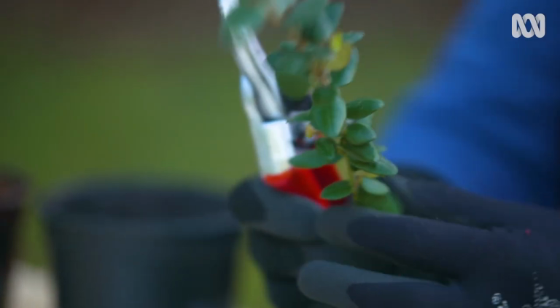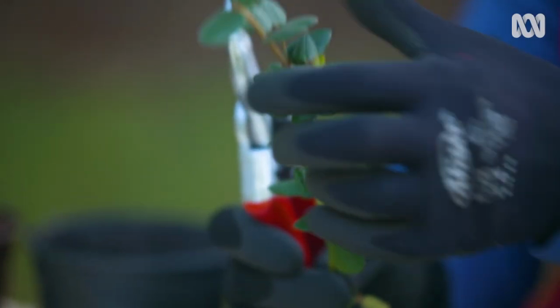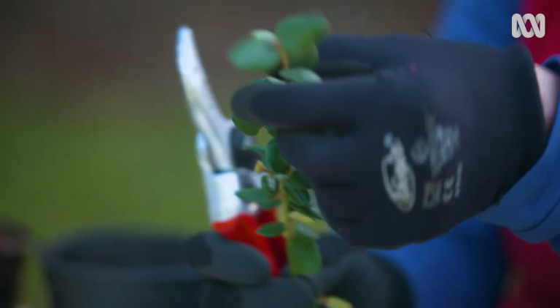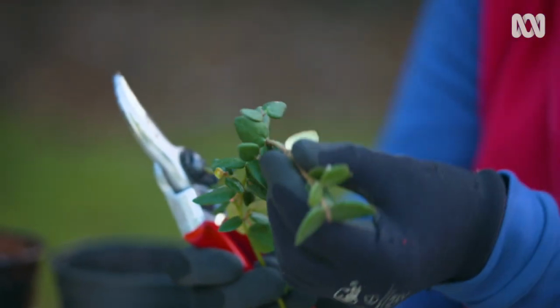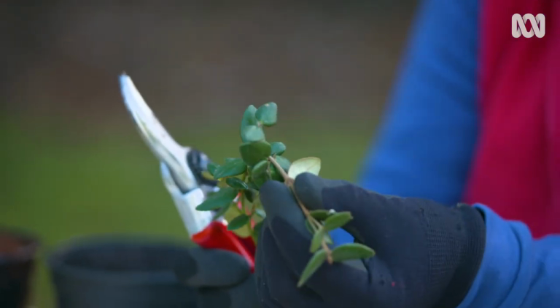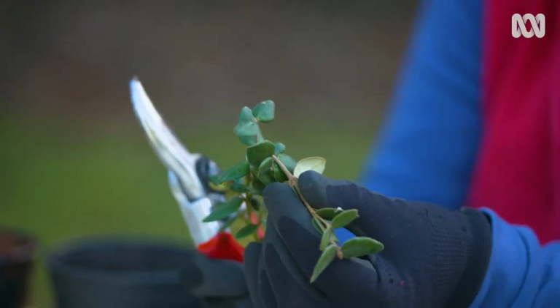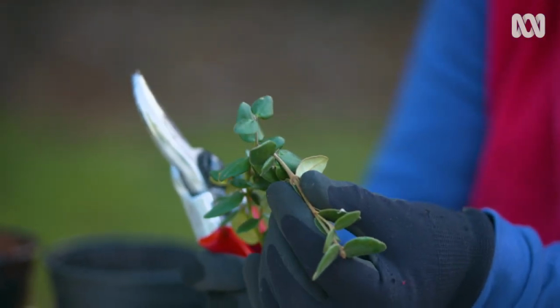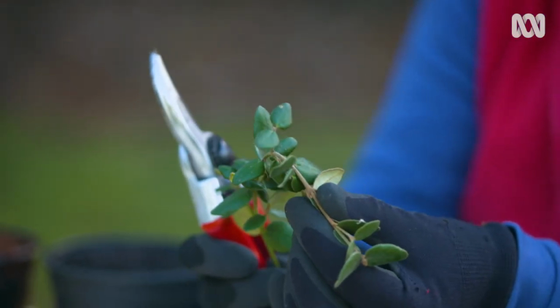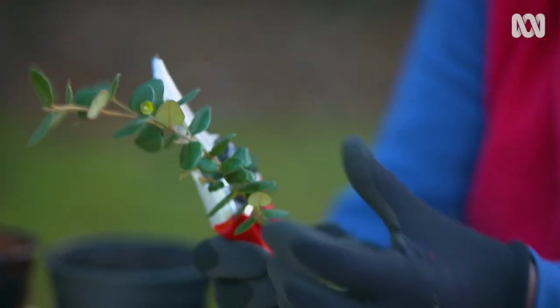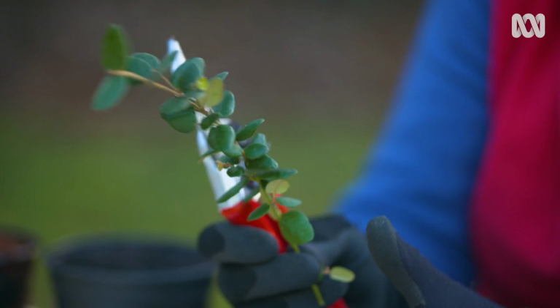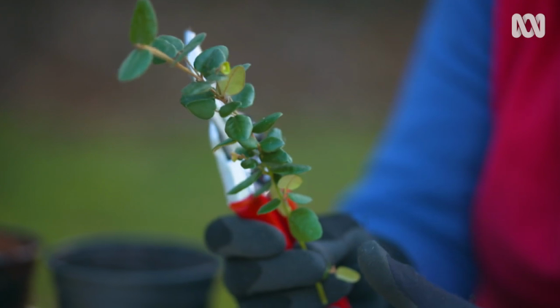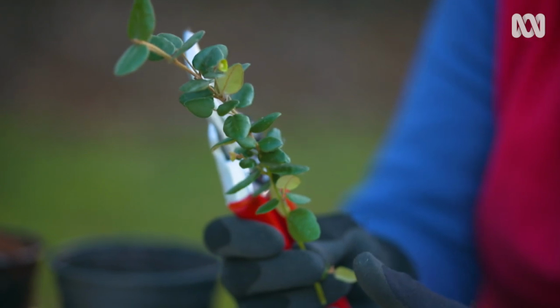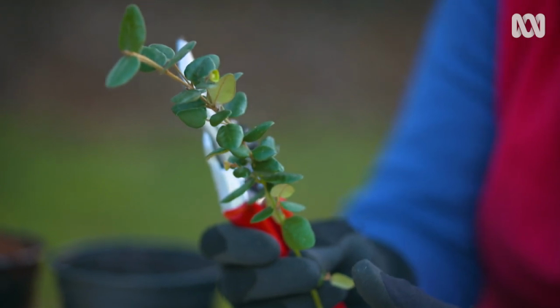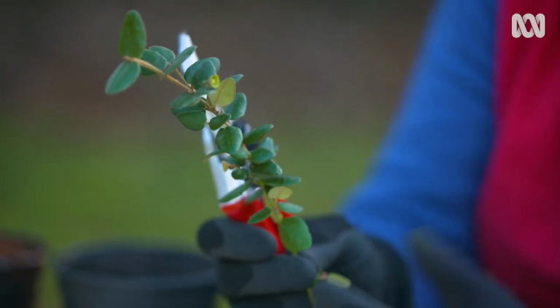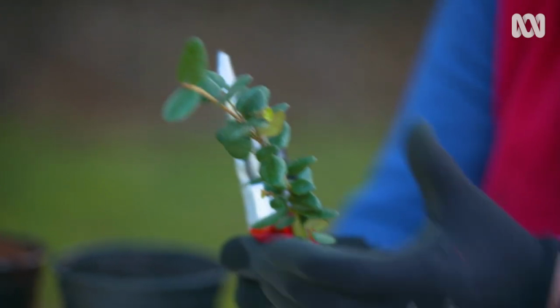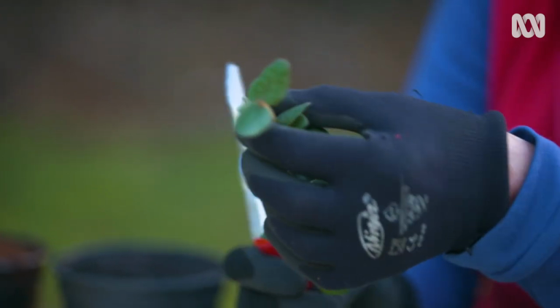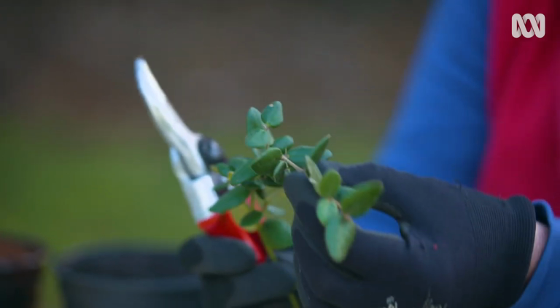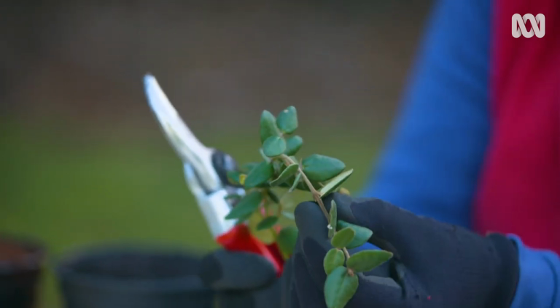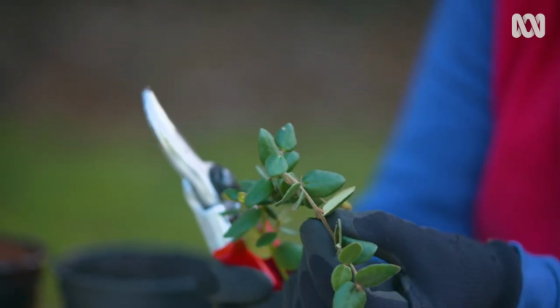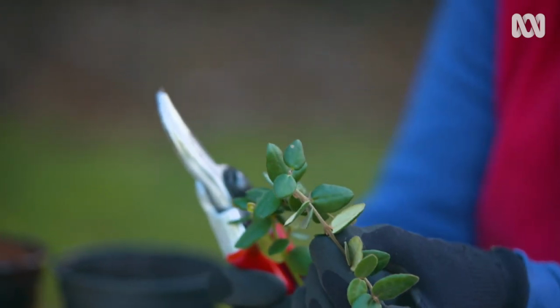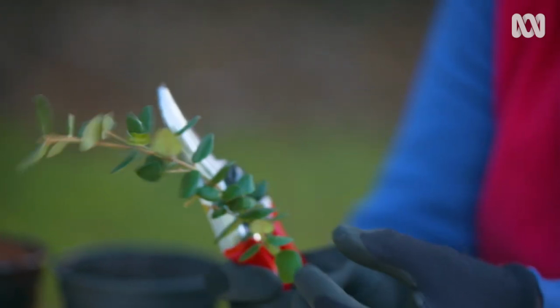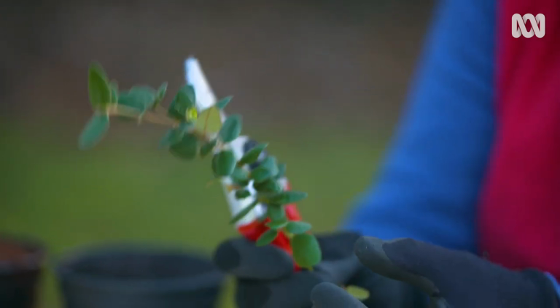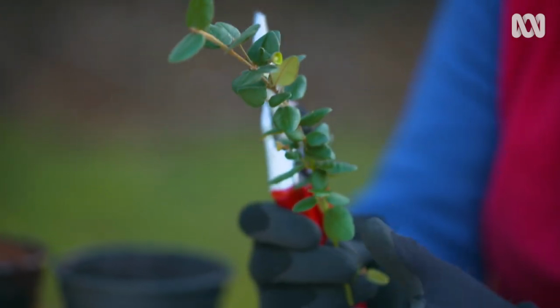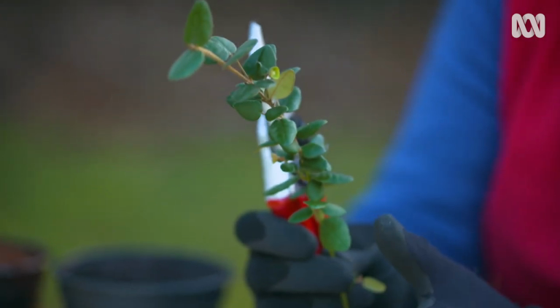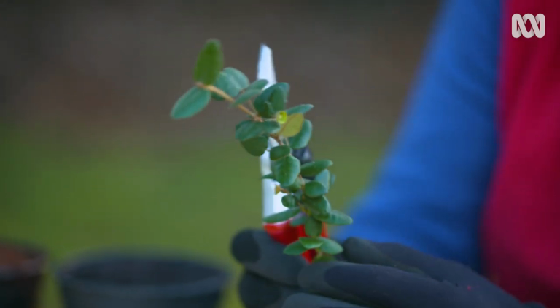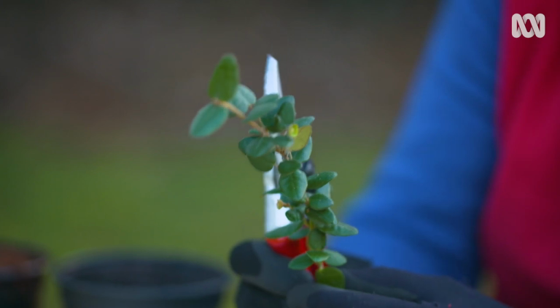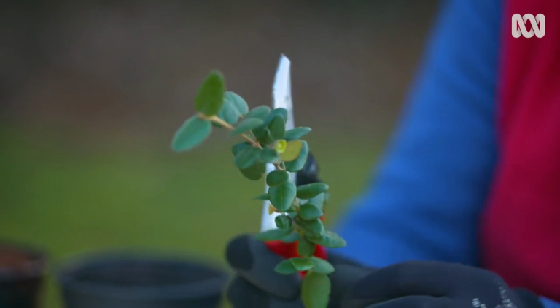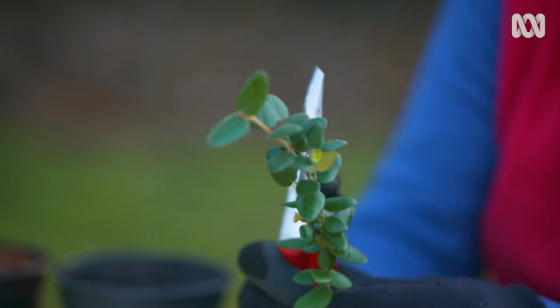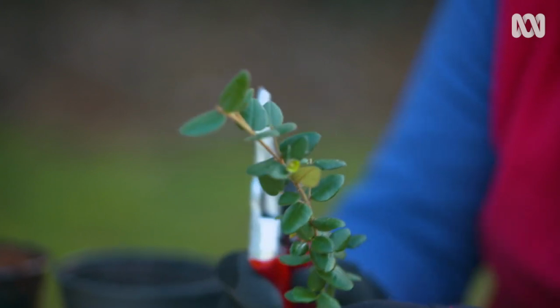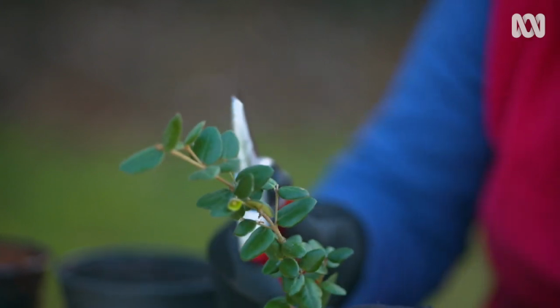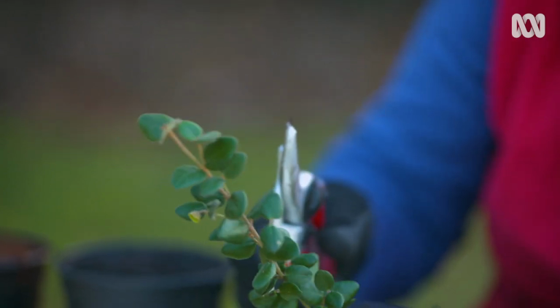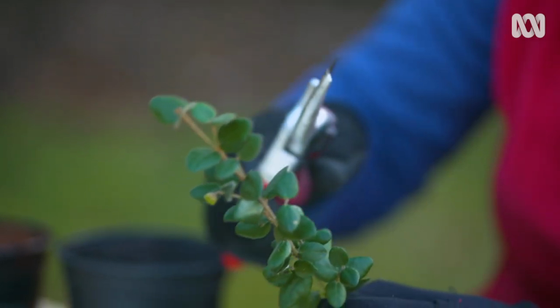You should always bend the stem over and make sure that it springs back. If it doesn't spring back and it wilts over, you'll find that cutting will take a long time to grow, if at all.